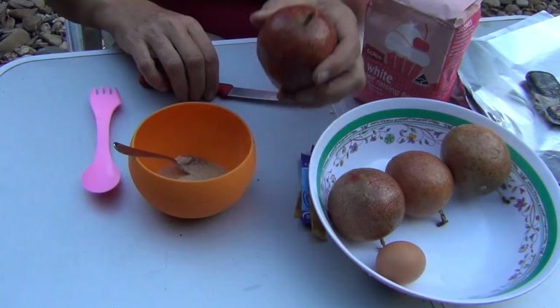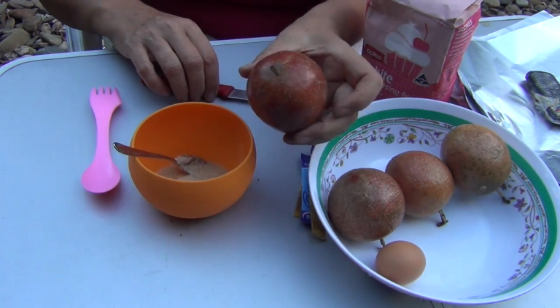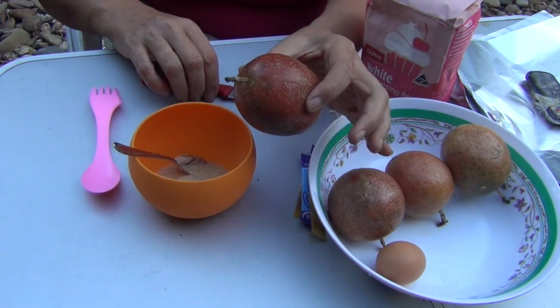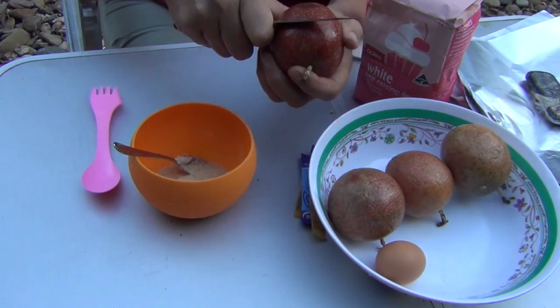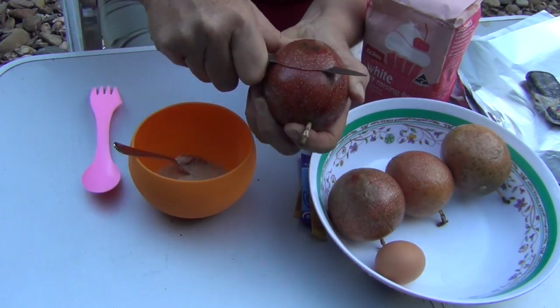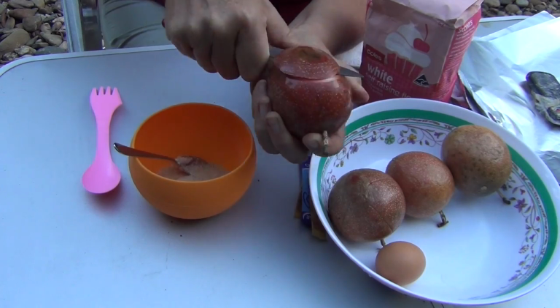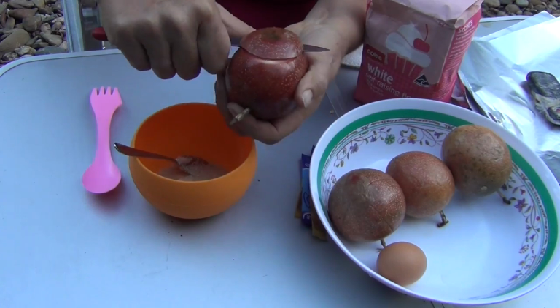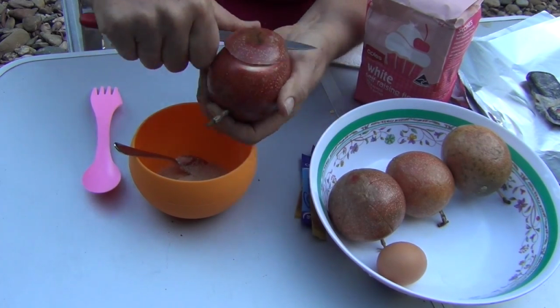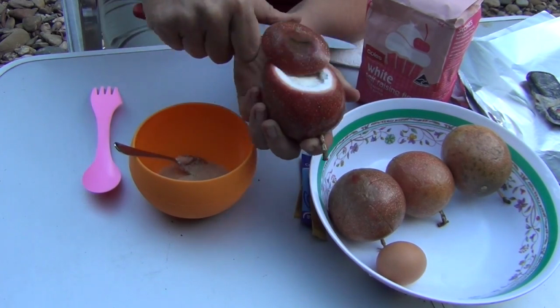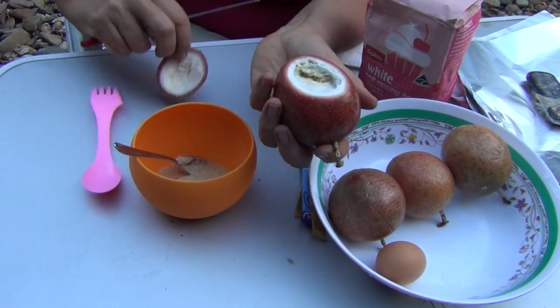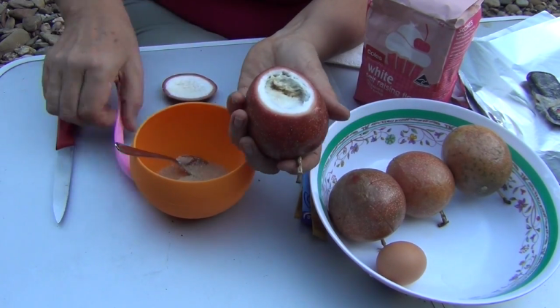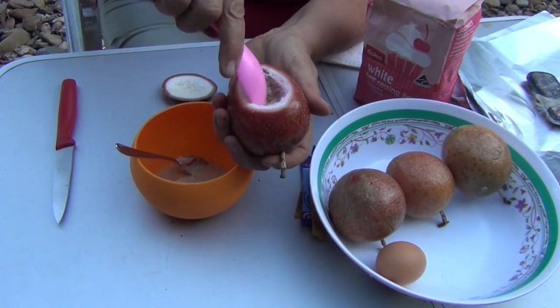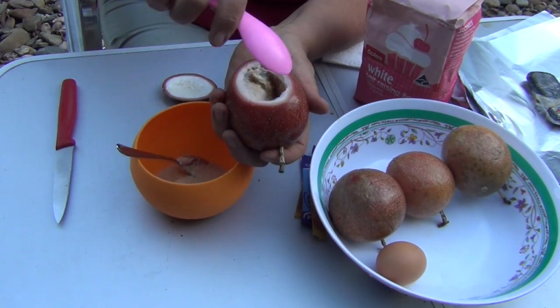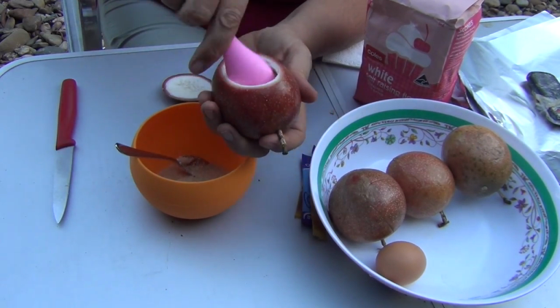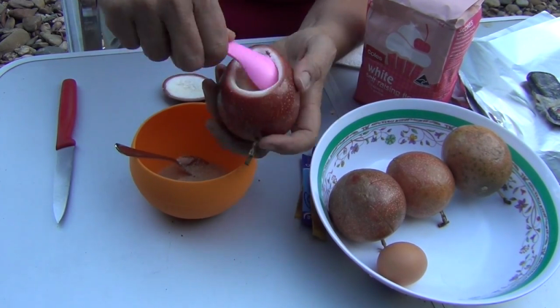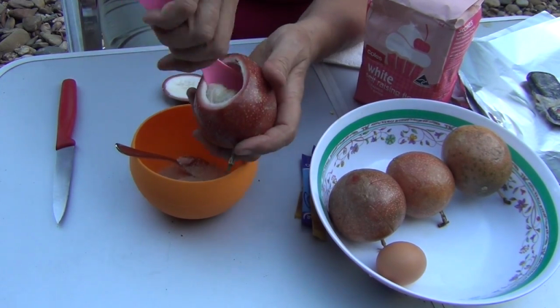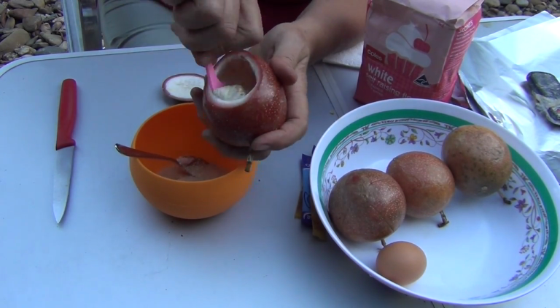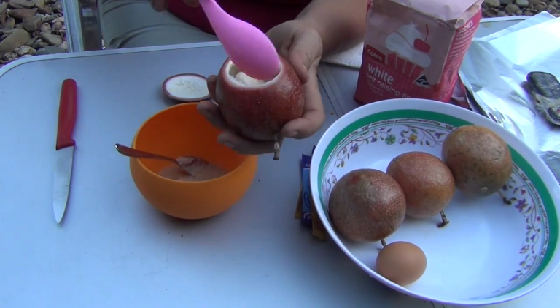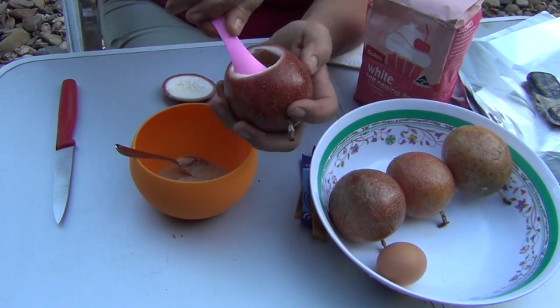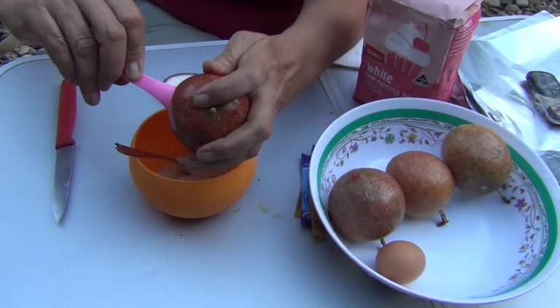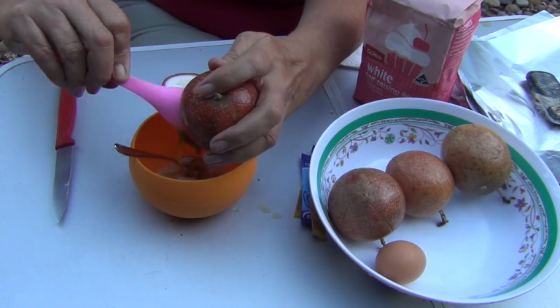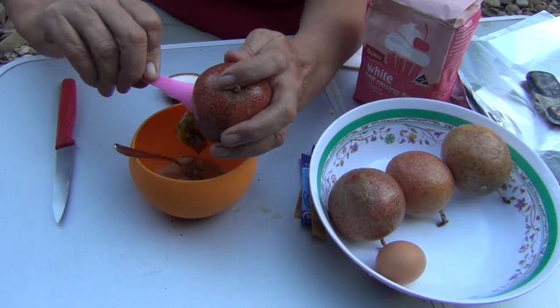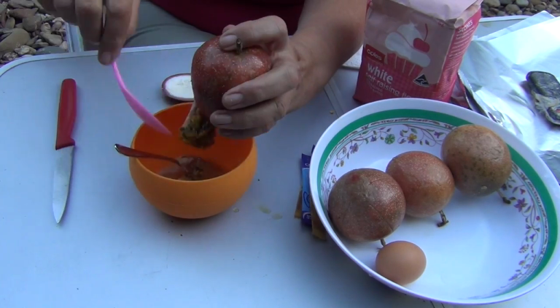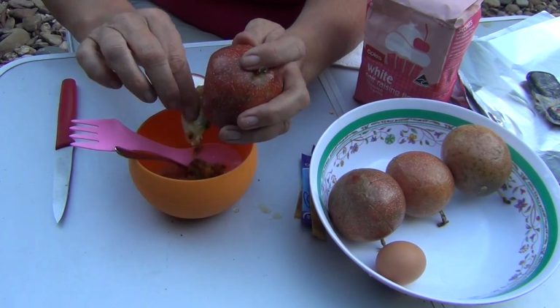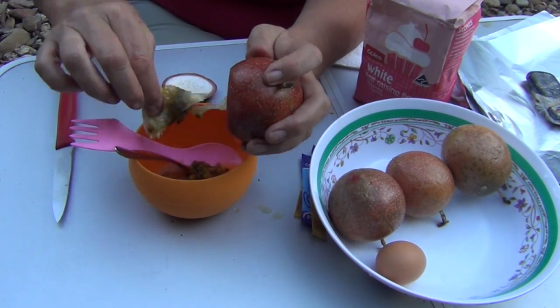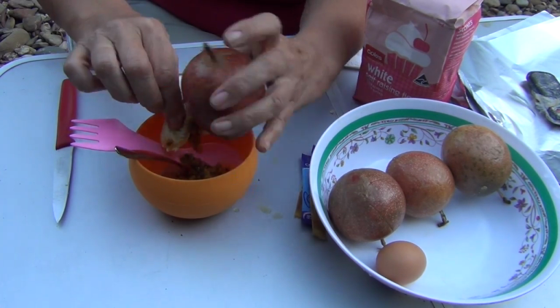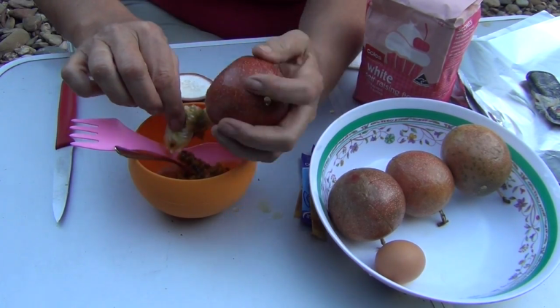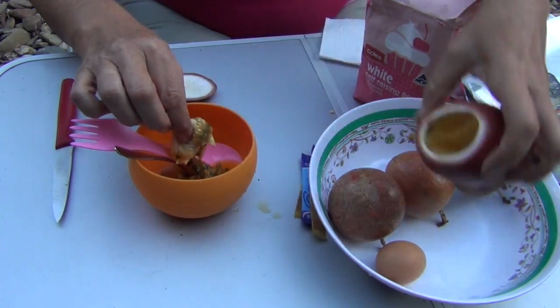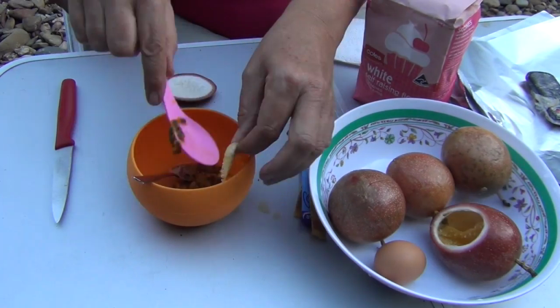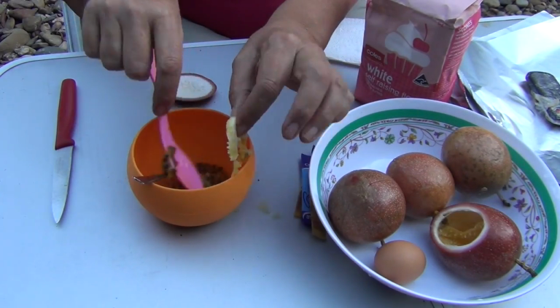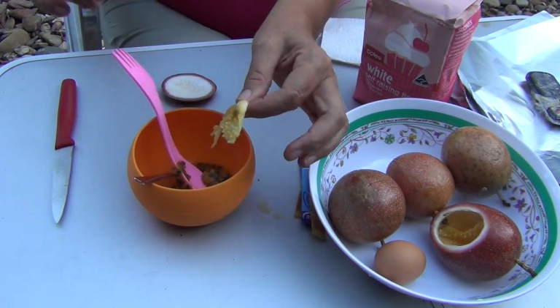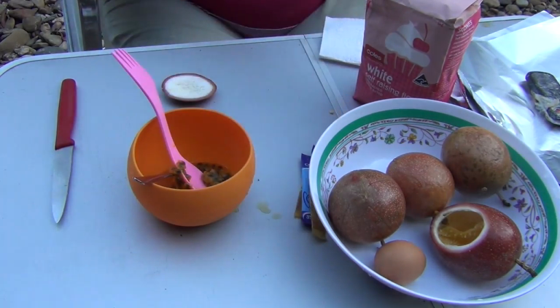We added a heaped teaspoon of coconut oil with two teaspoons of raw sugar, the pulp of four passion fruits and one egg, and we mixed it all together.